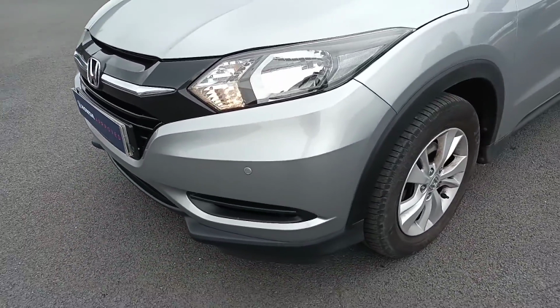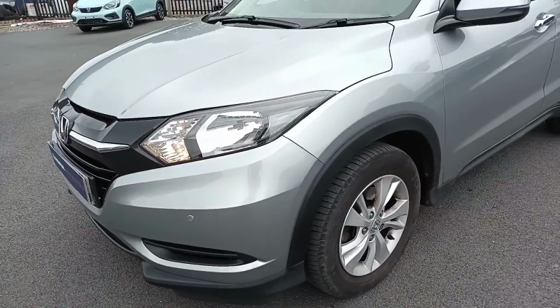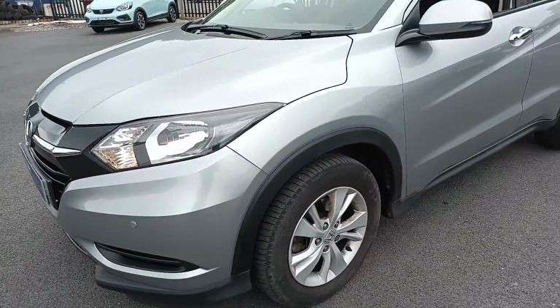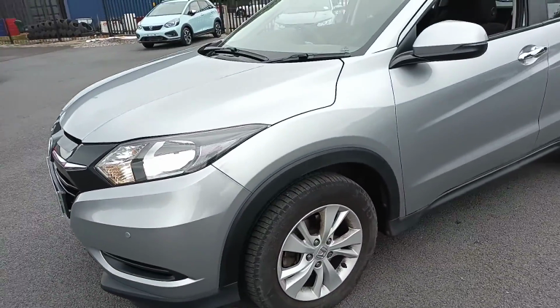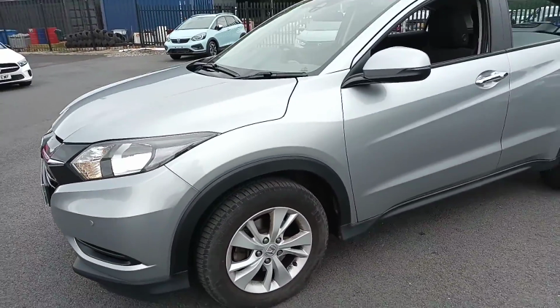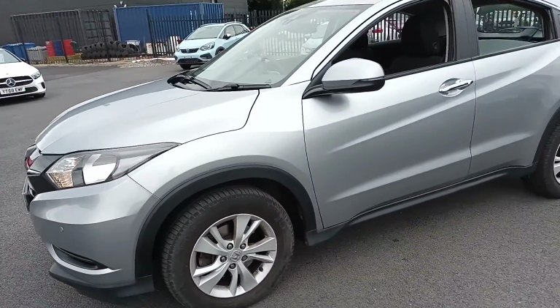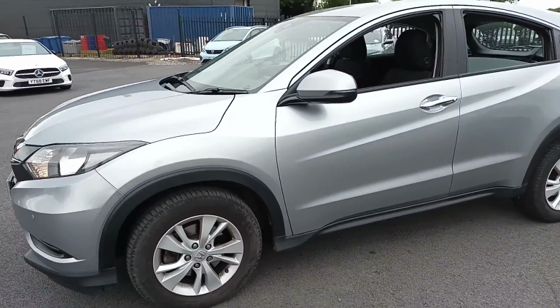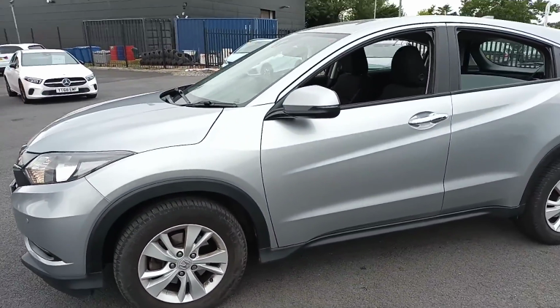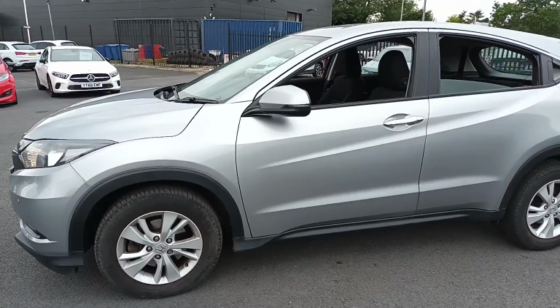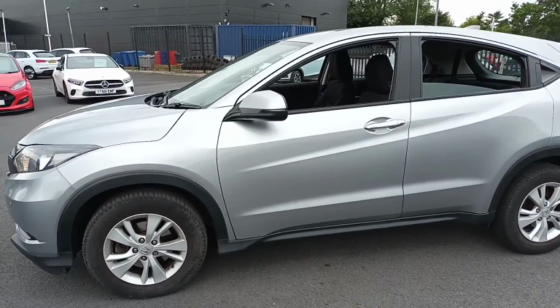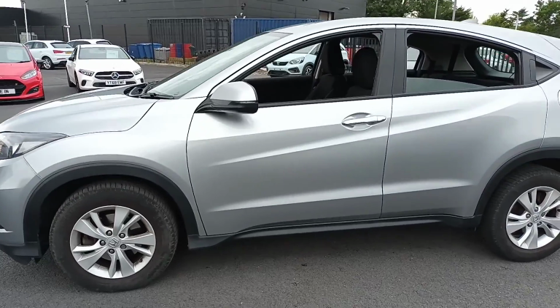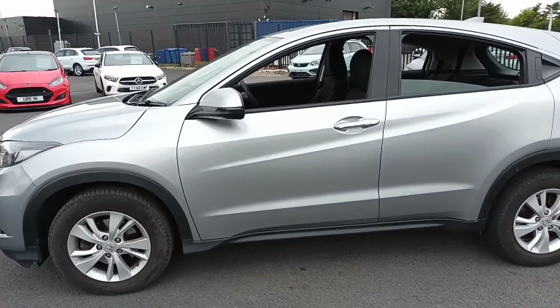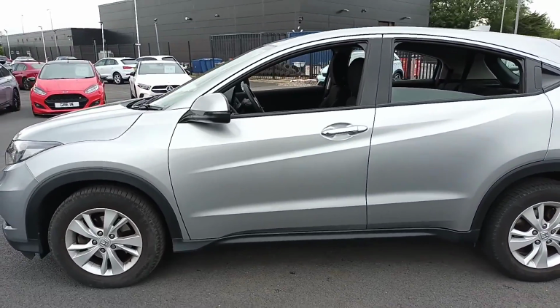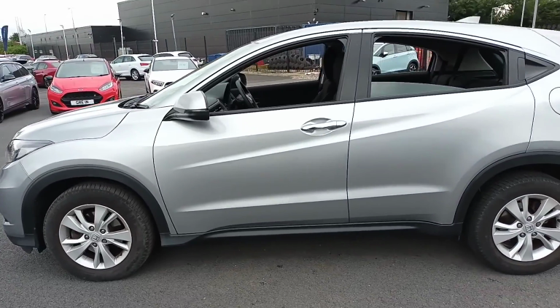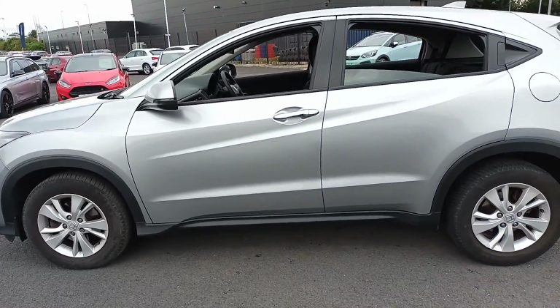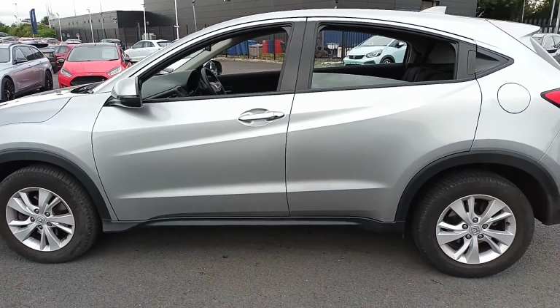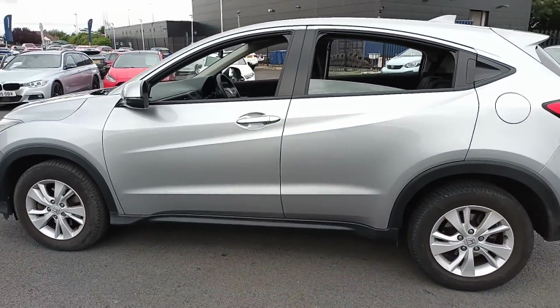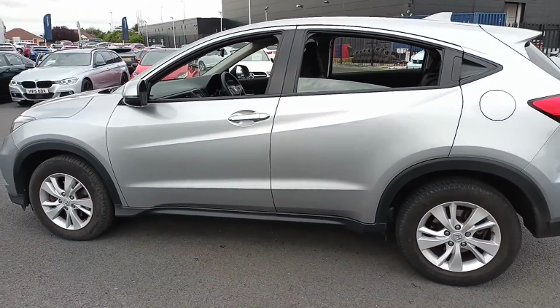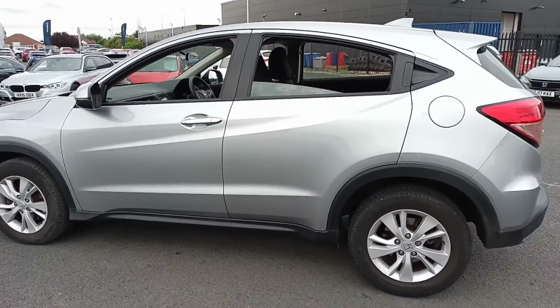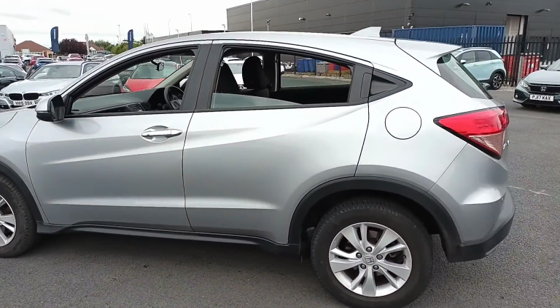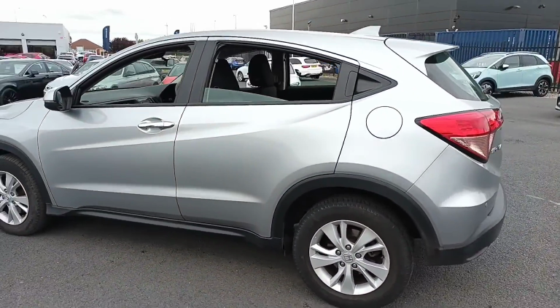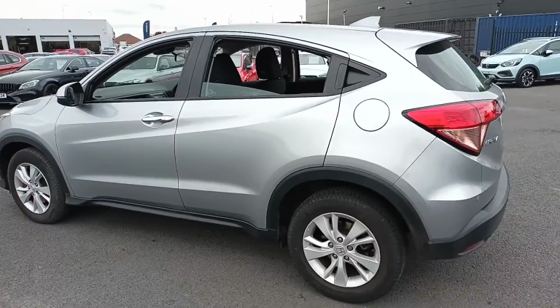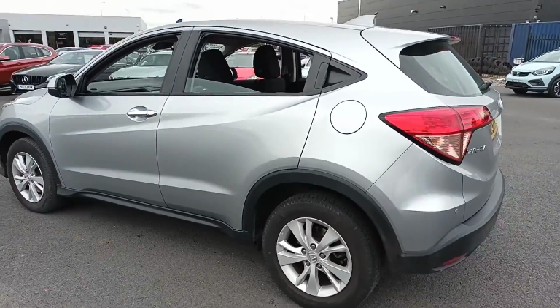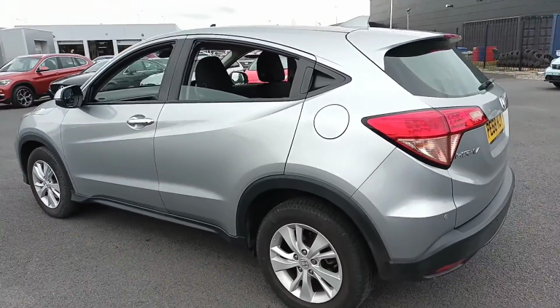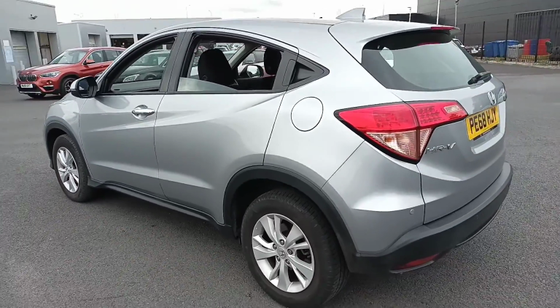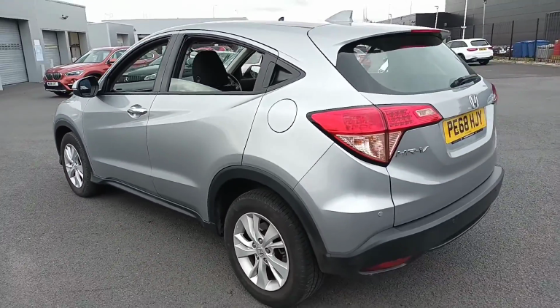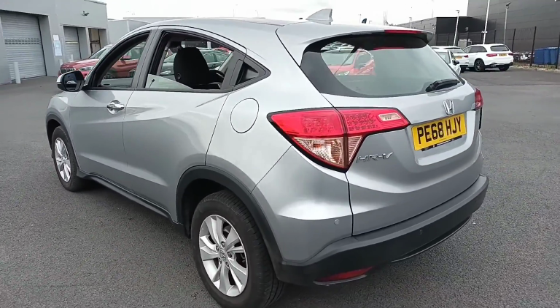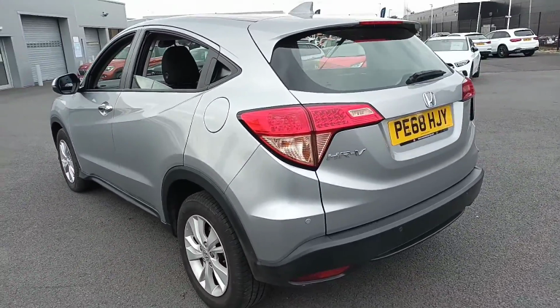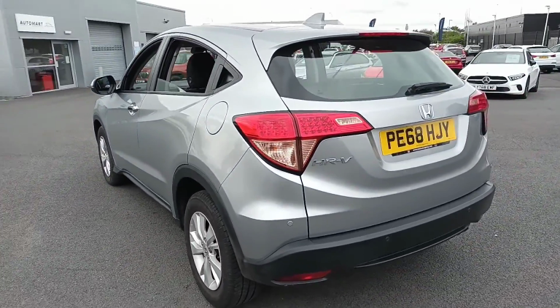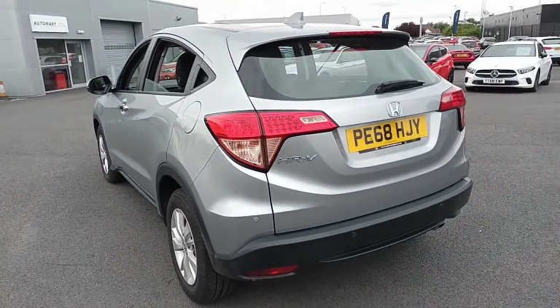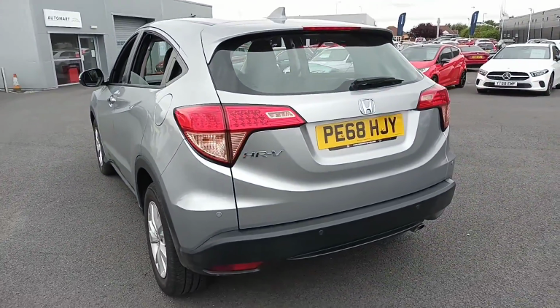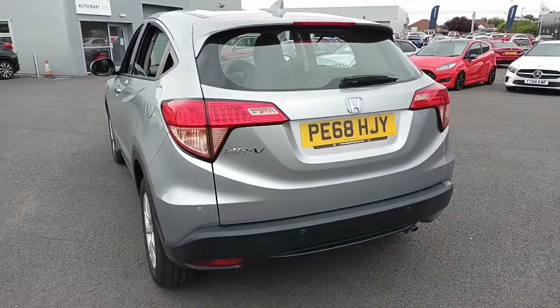There's the parking sensors. This model is actually in very good condition. It's a 68 plate.